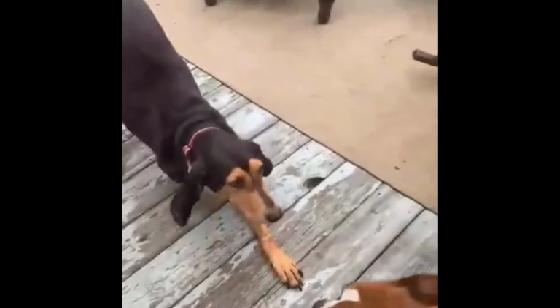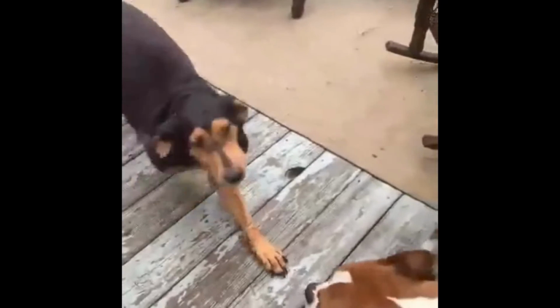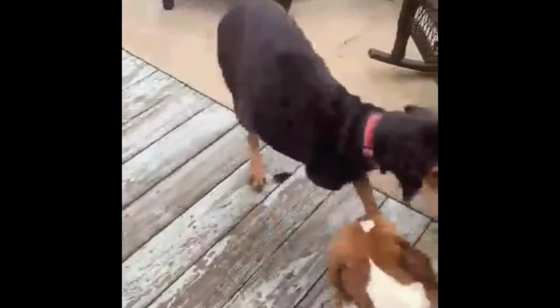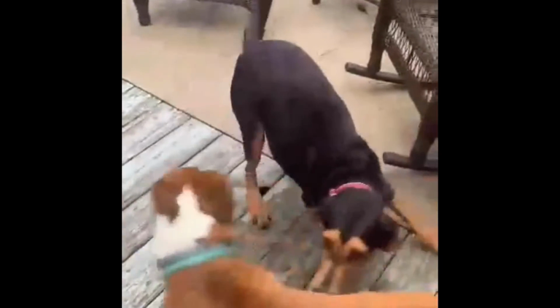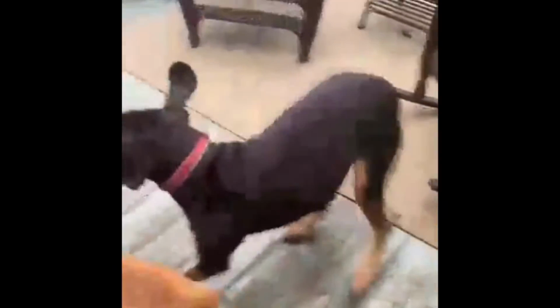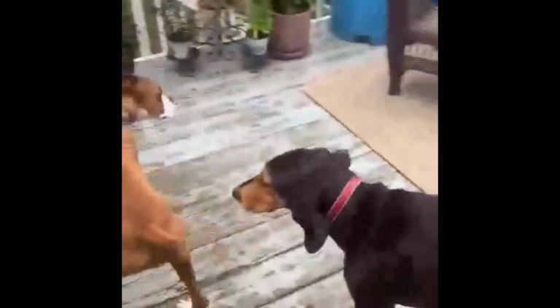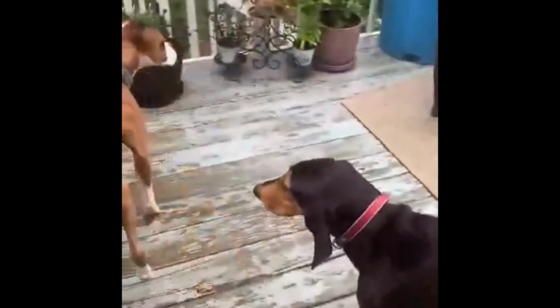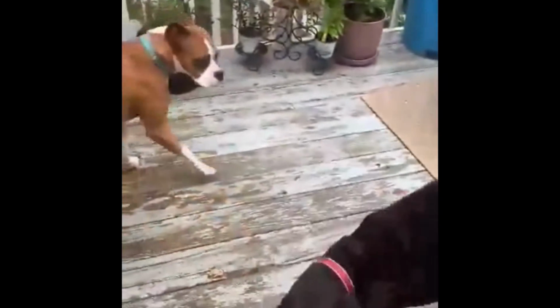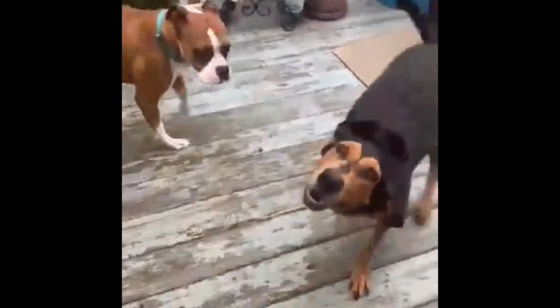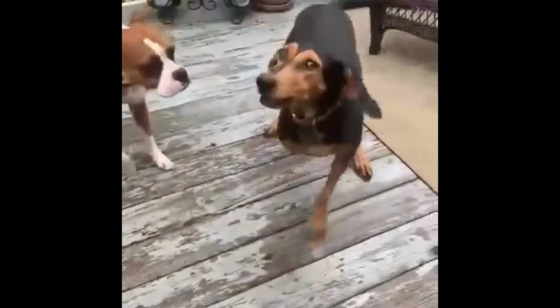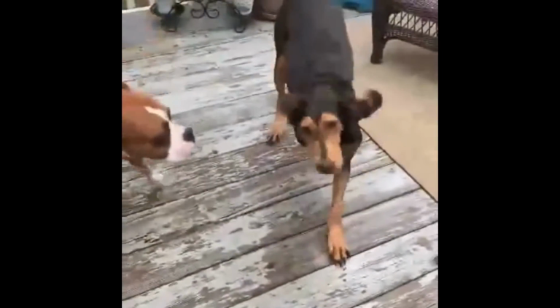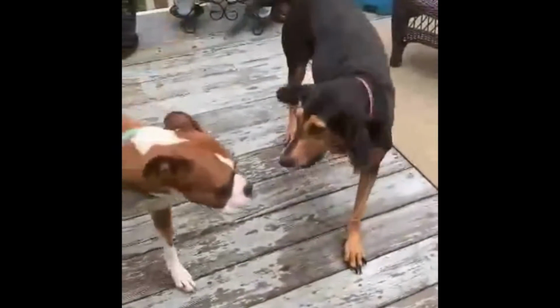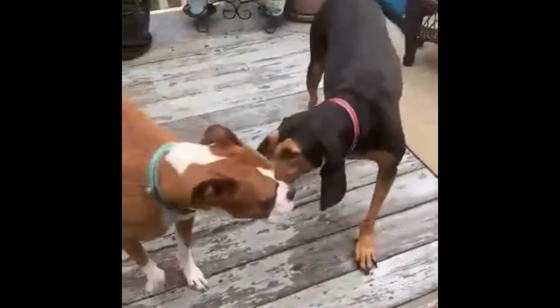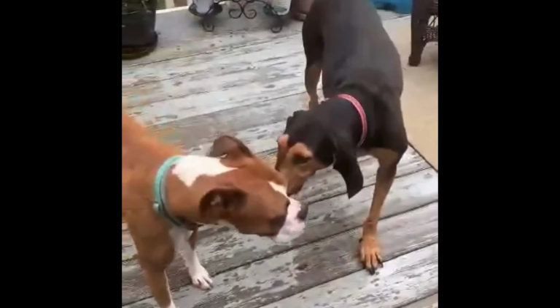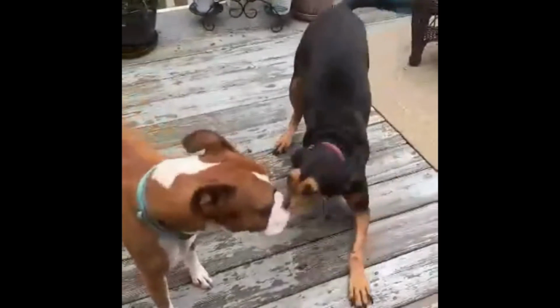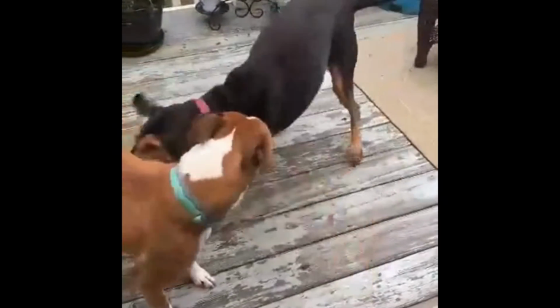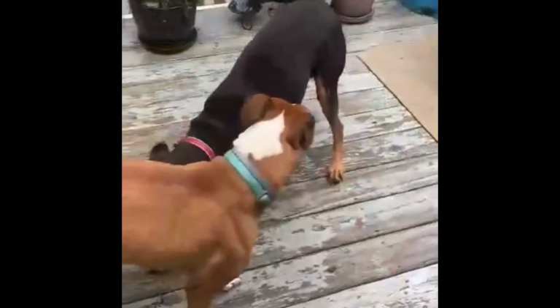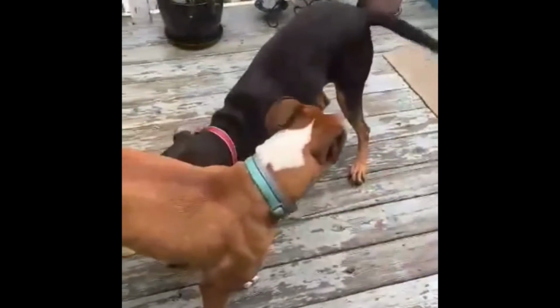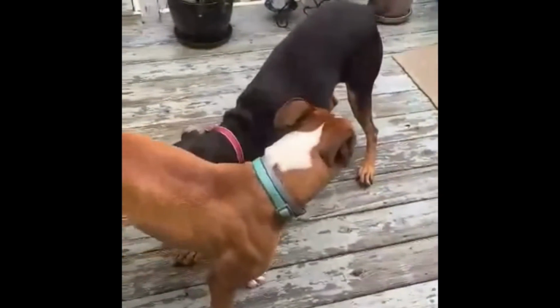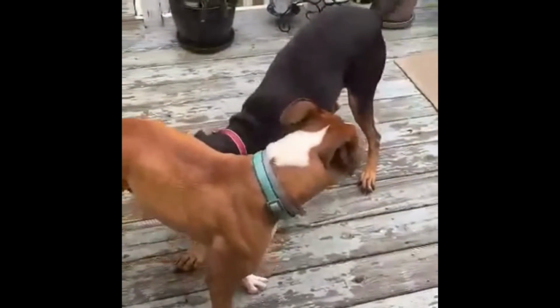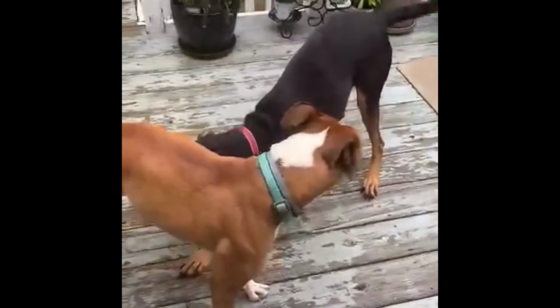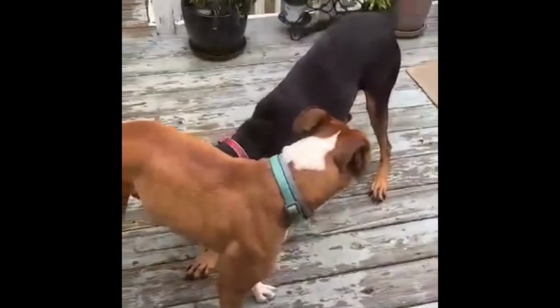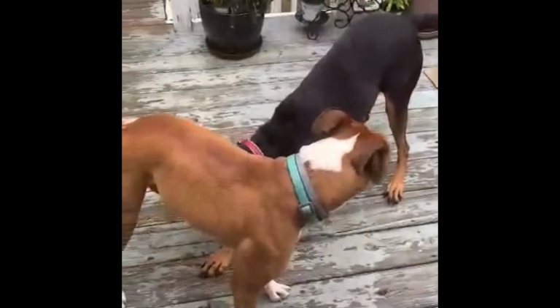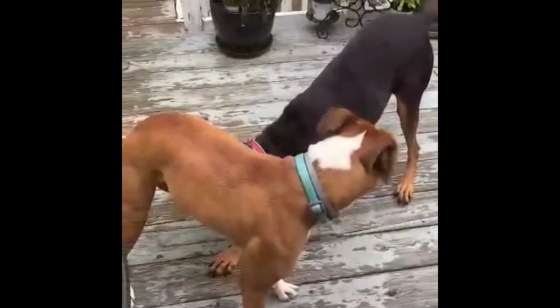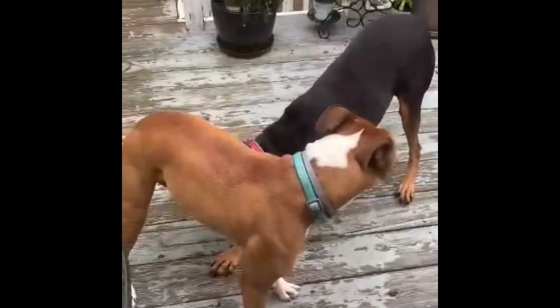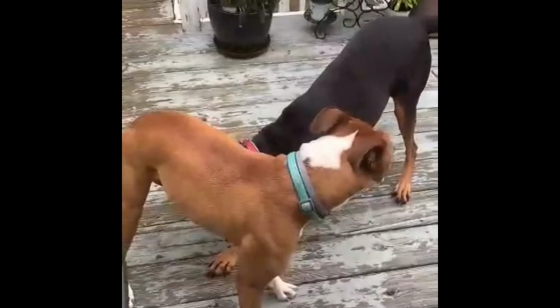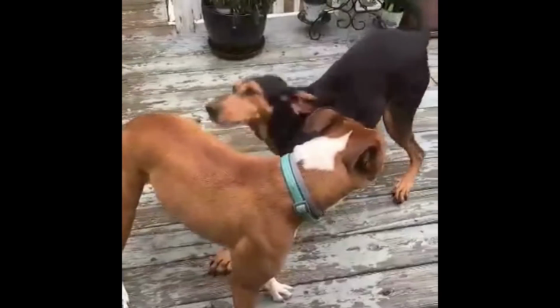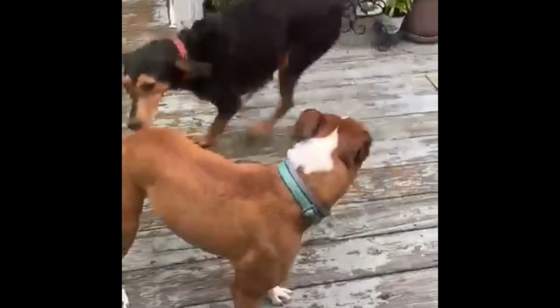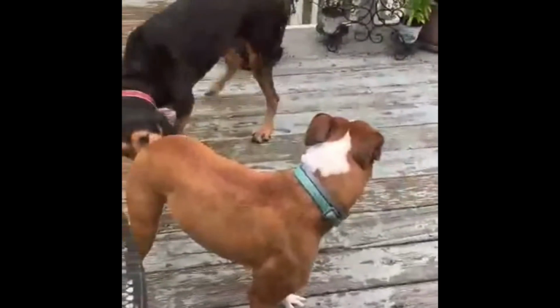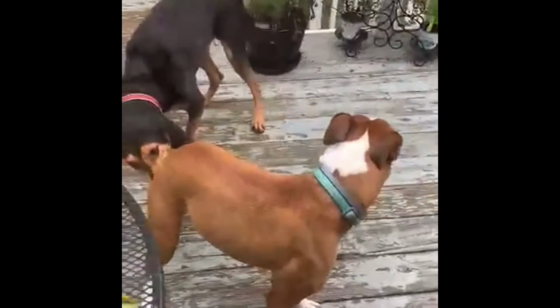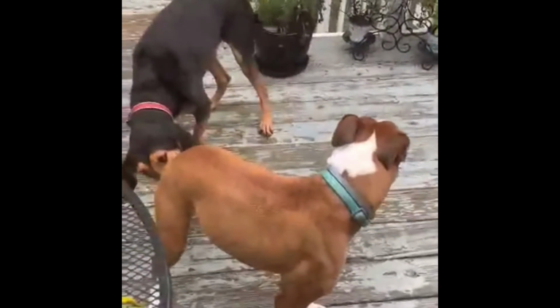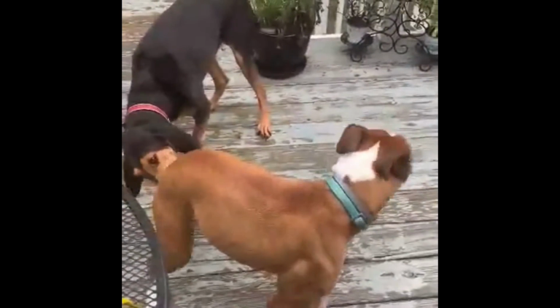Any information you need, you can find it on the website. She just really needs someone to play and snuggle and be an adorable black and tan — all the things a dog needs, regardless of four legs or not. You can adopt this wonderful pup.